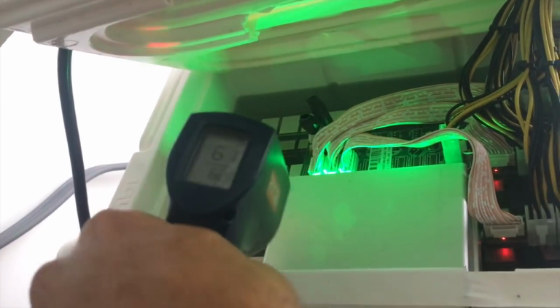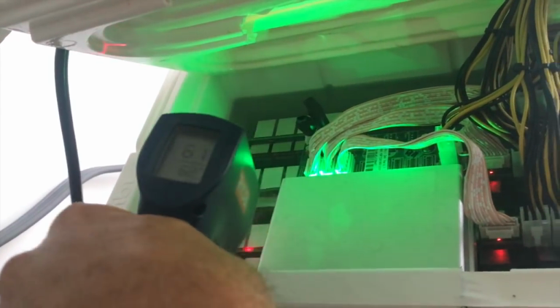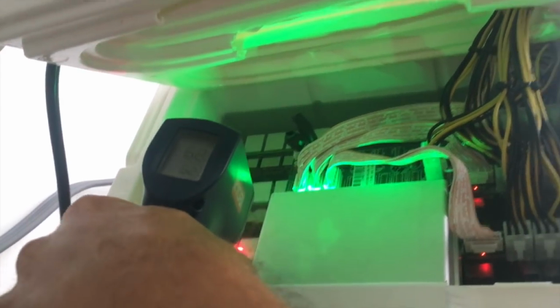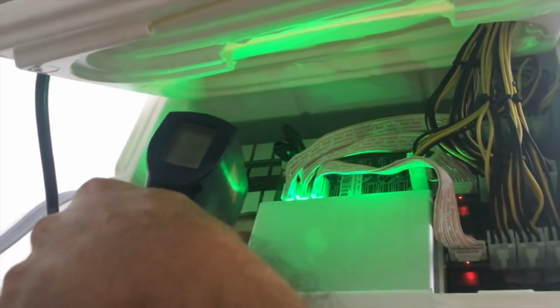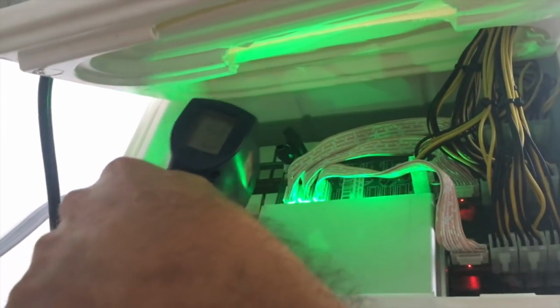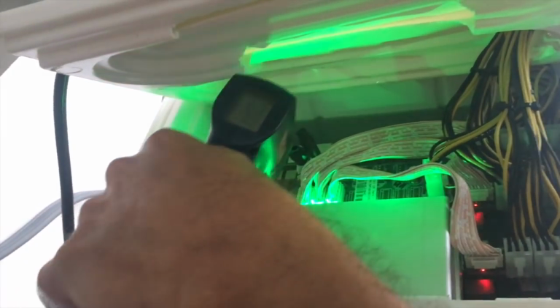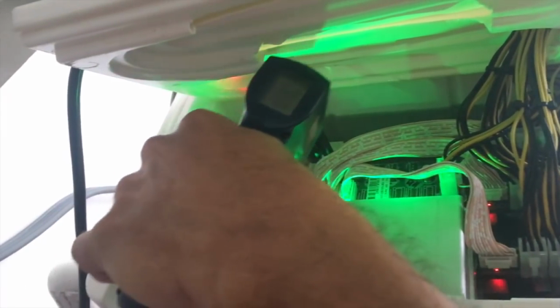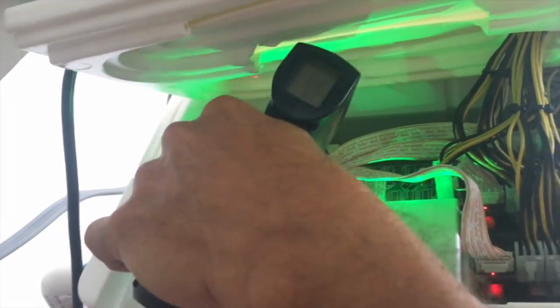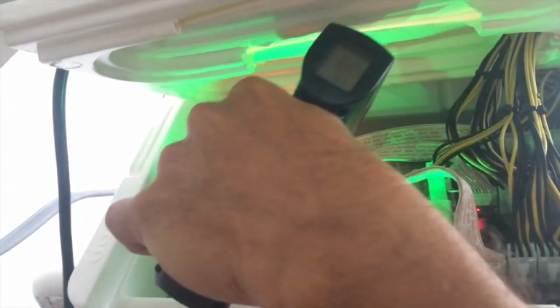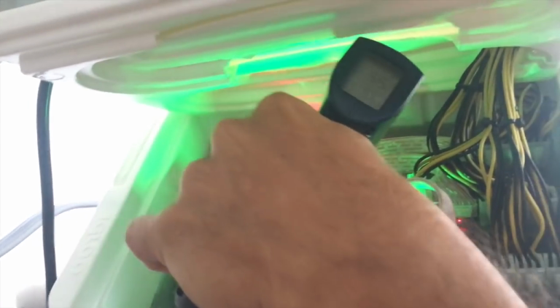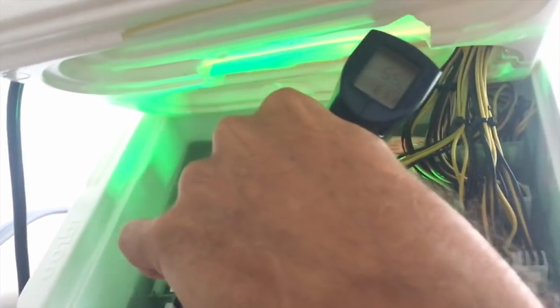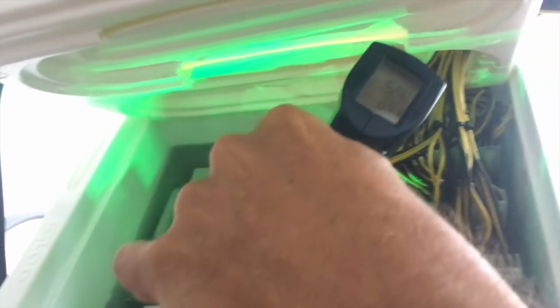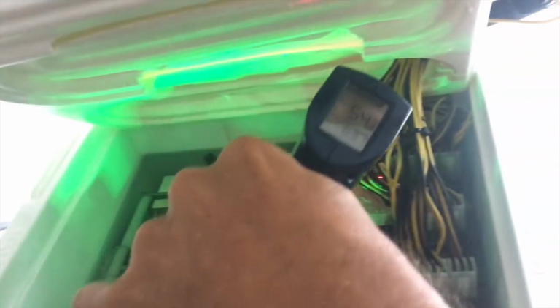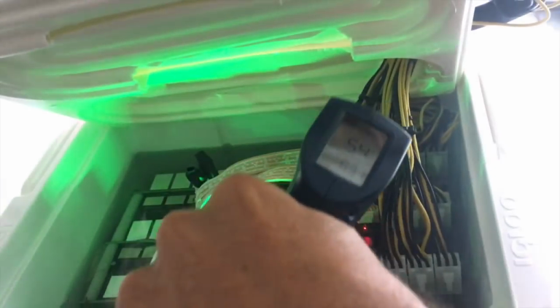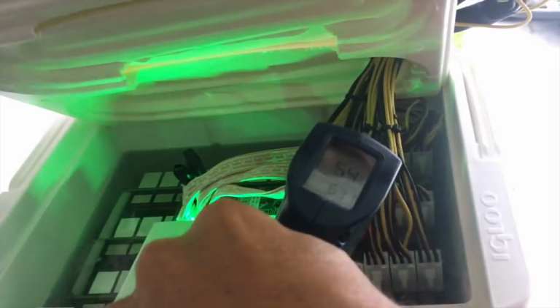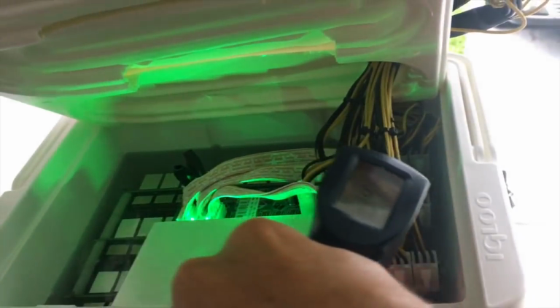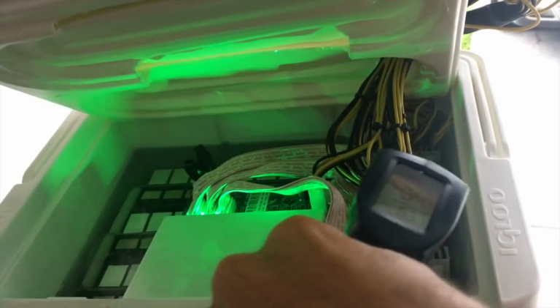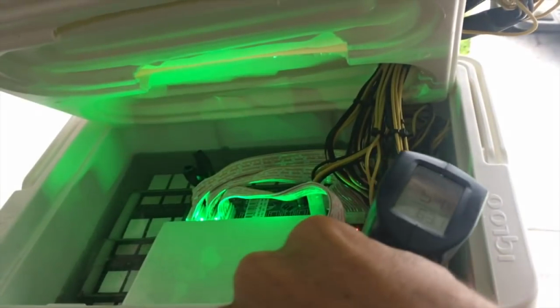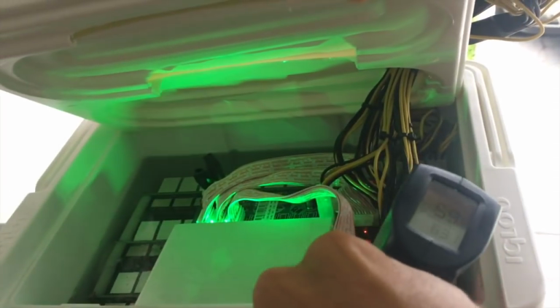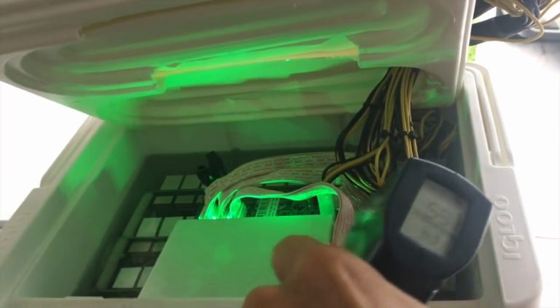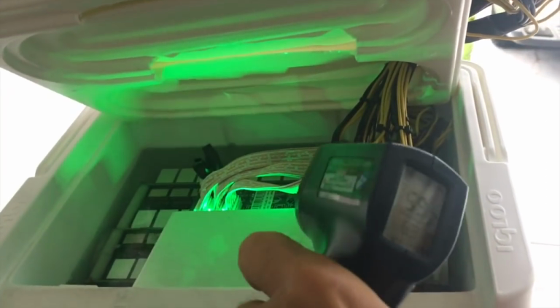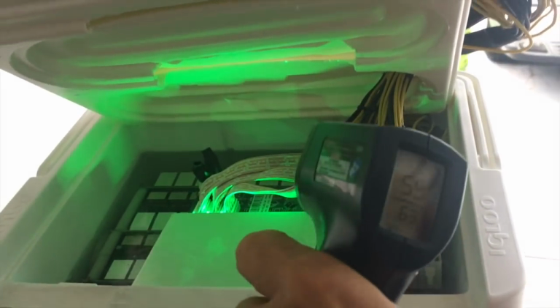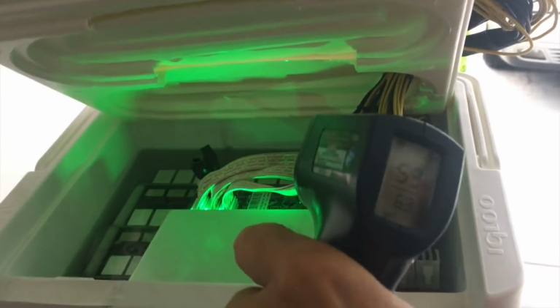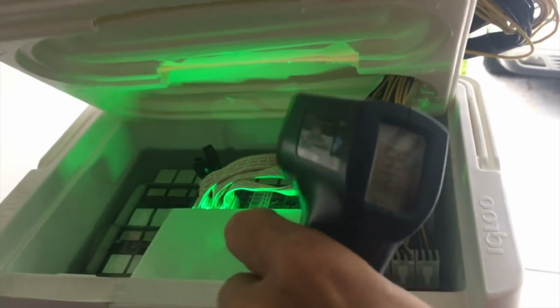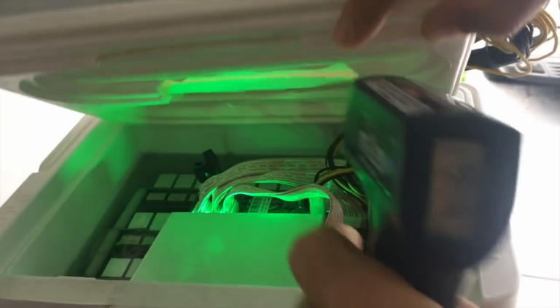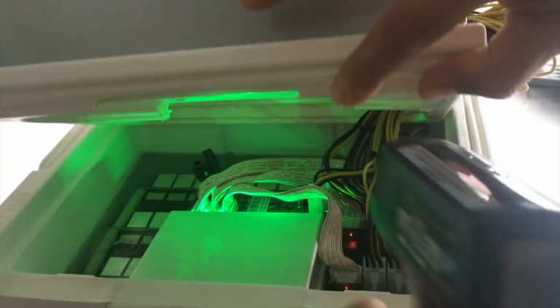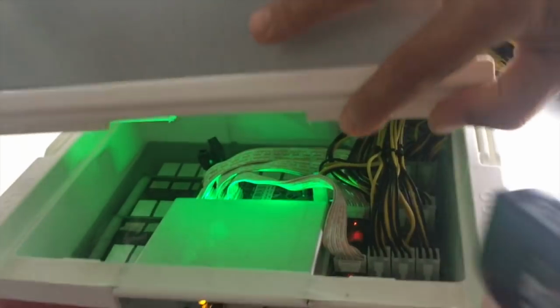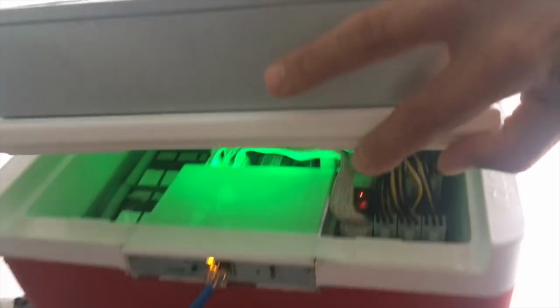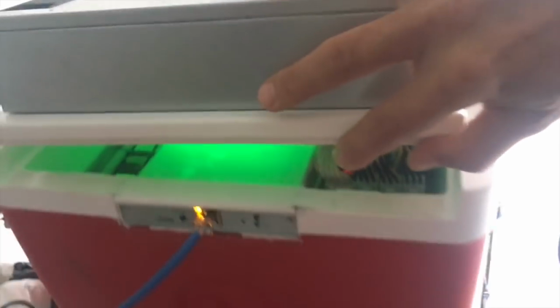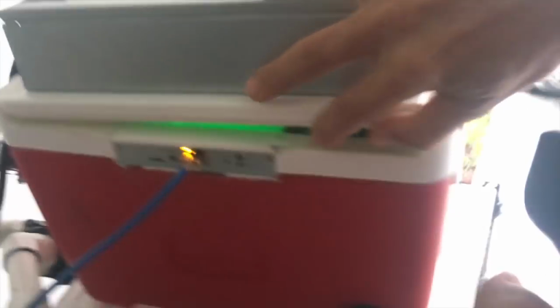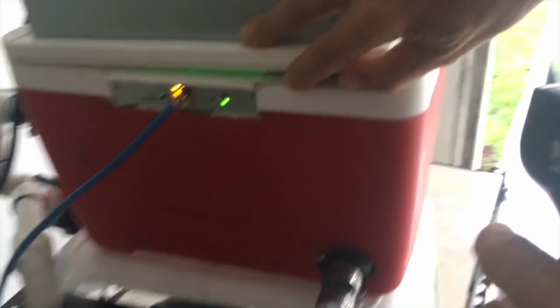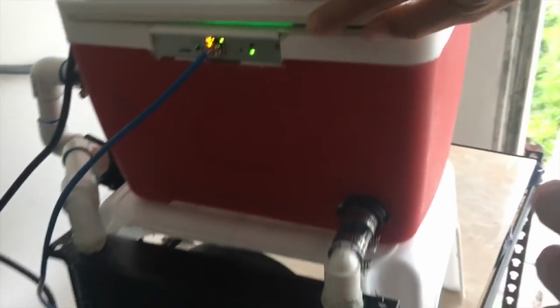Look at that — 58 degrees, 55 degrees Celsius, 56 degrees, if not less. You can hear how quiet it is, how cool it's staying even at almost 16 terahash. This is outright outstanding.